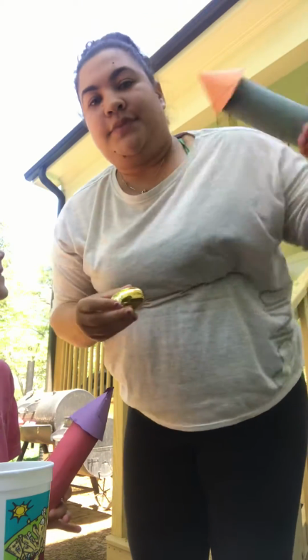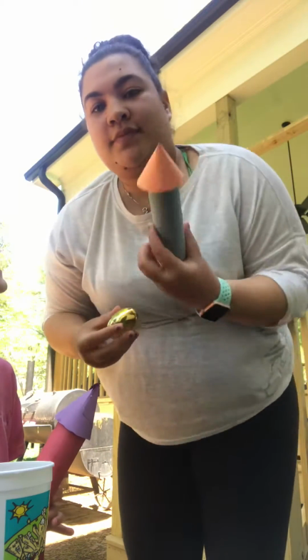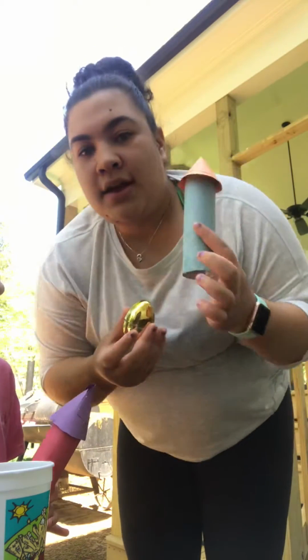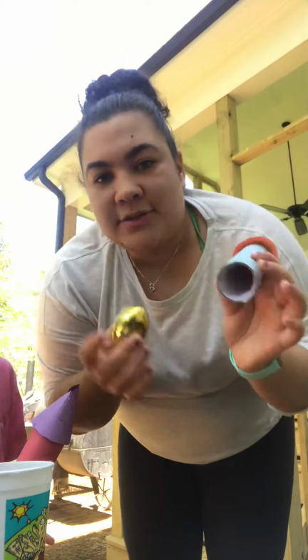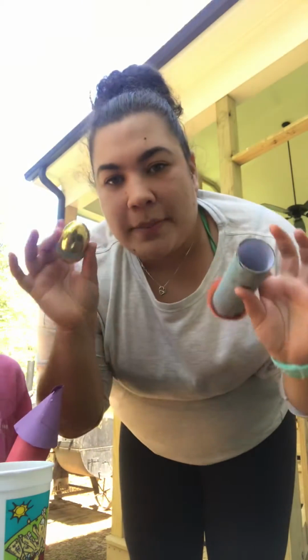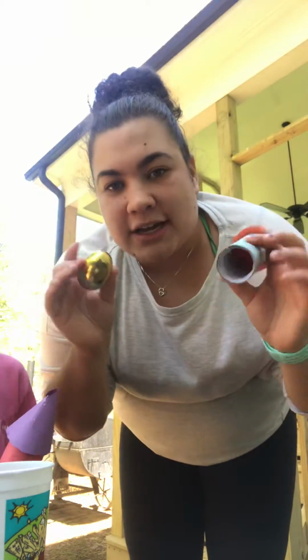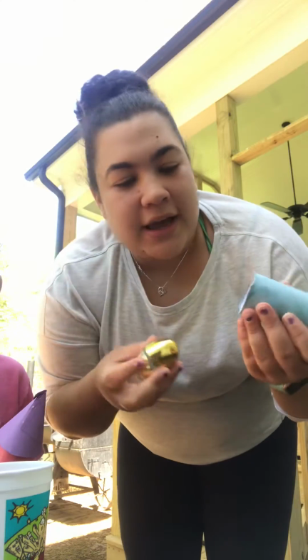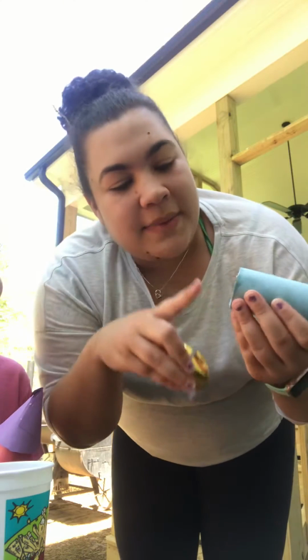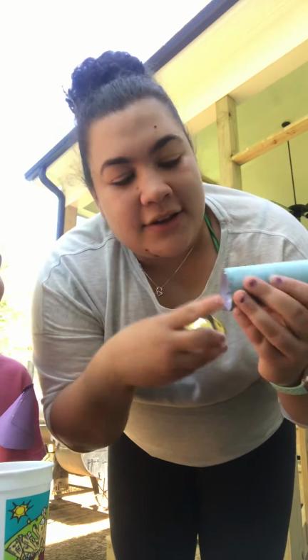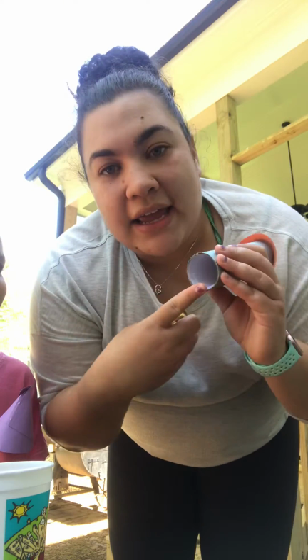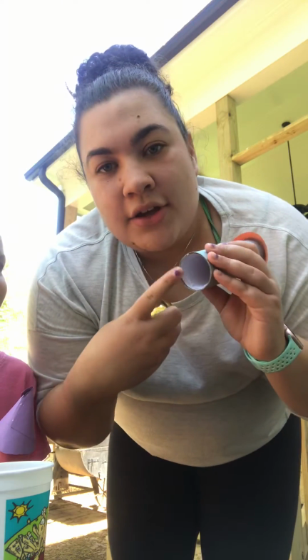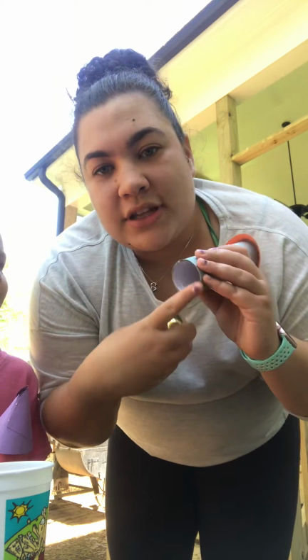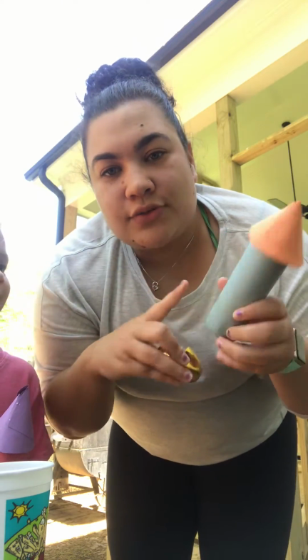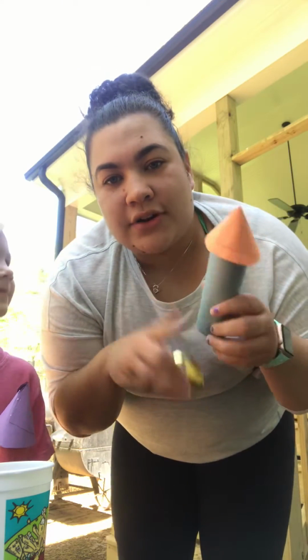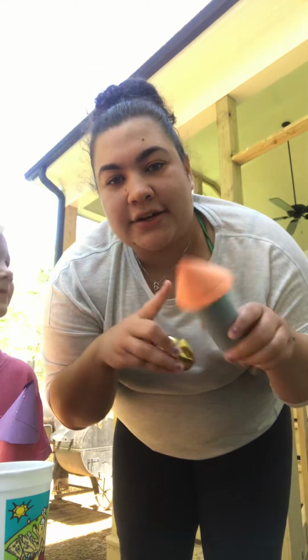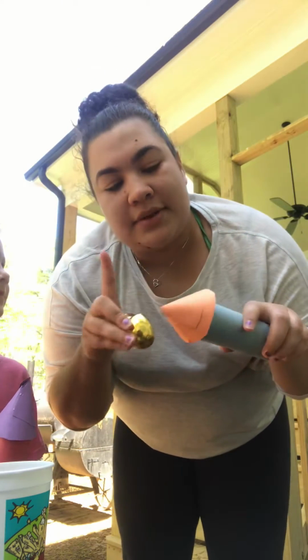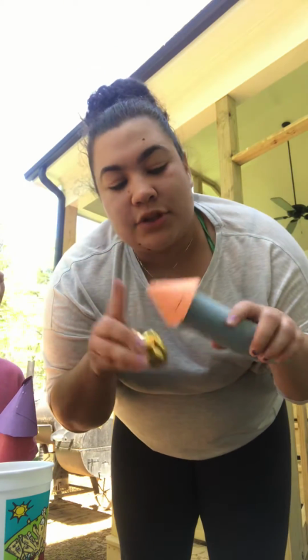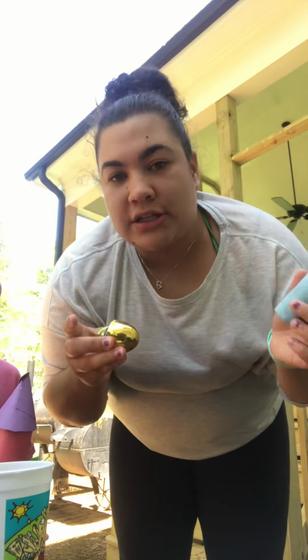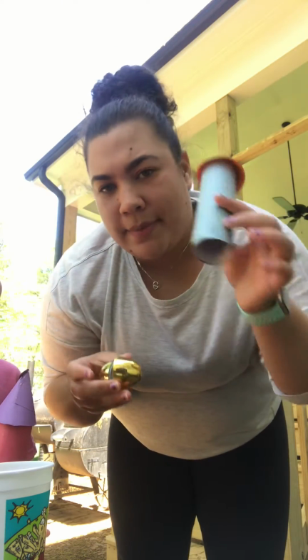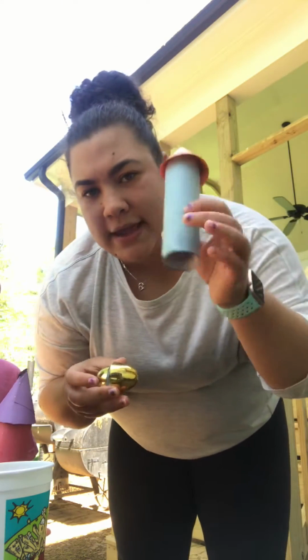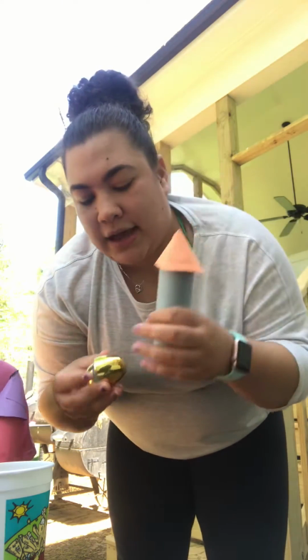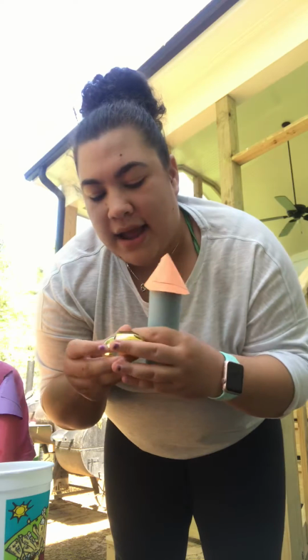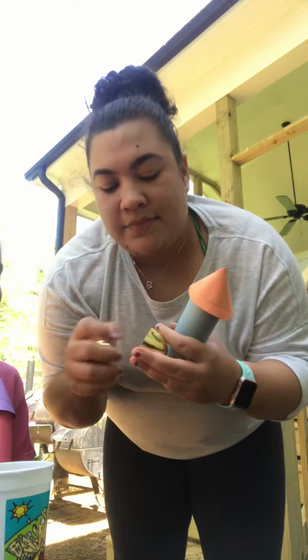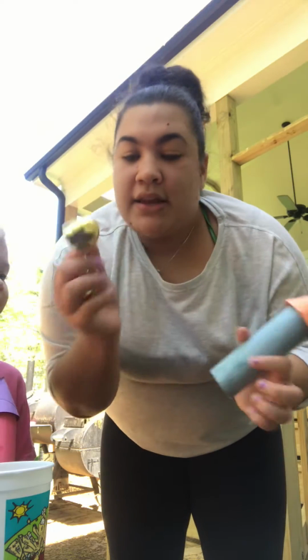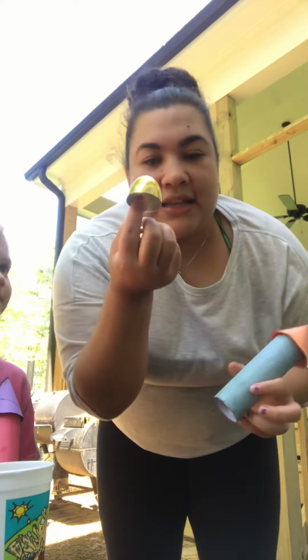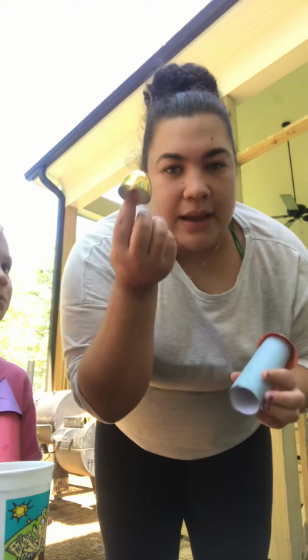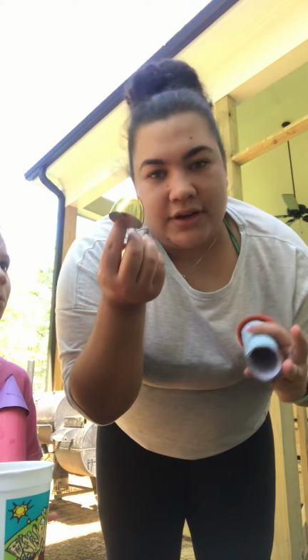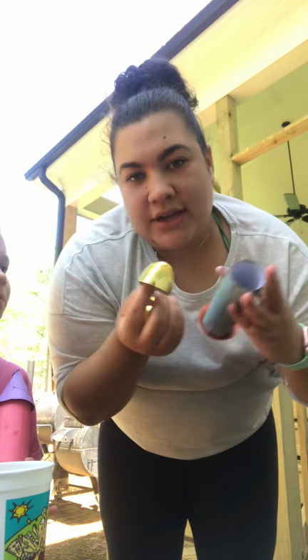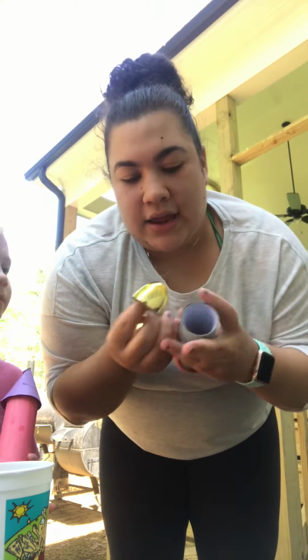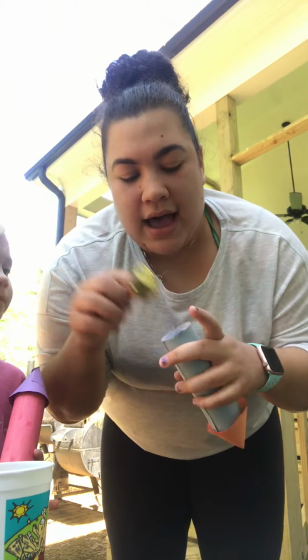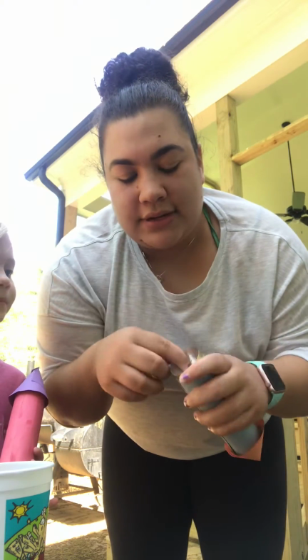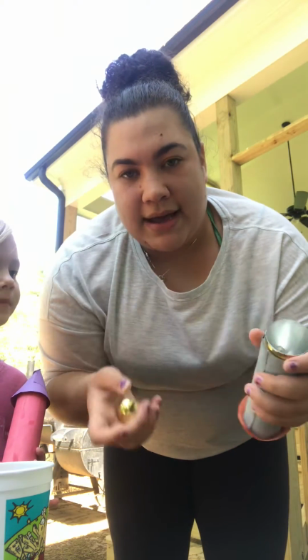This one fell apart so I can show you how it's made. You'll take your toilet tissue roll and you'll decorate it with some construction paper to make it look like a rocket. Then you'll take the top of your Easter egg and you'll hot glue it in the bottom.